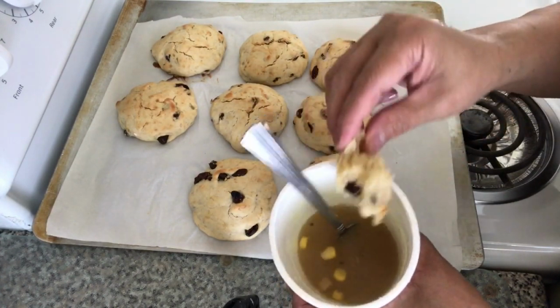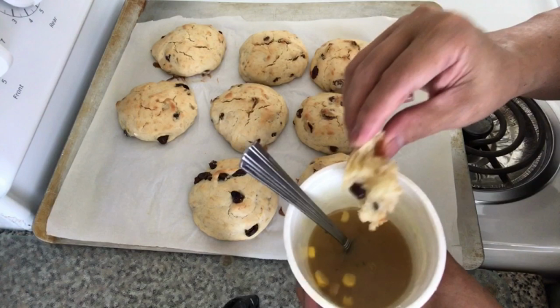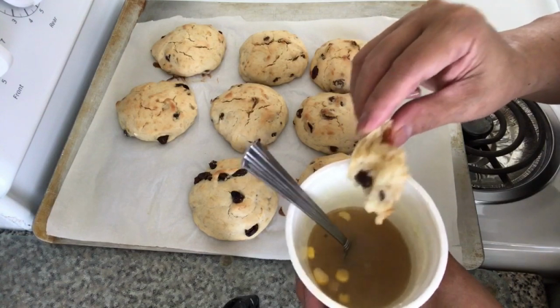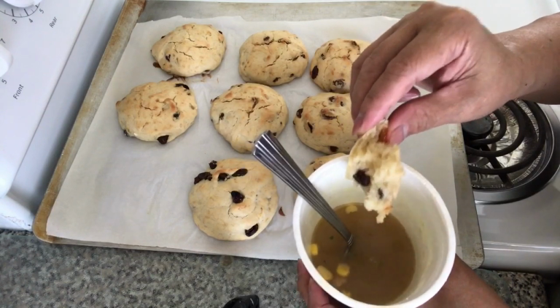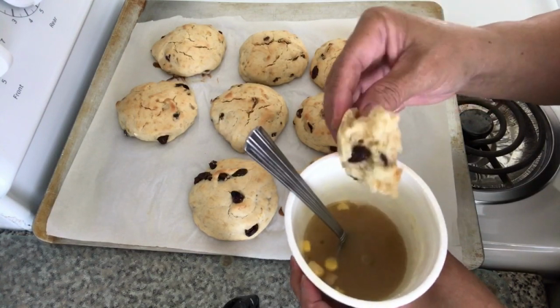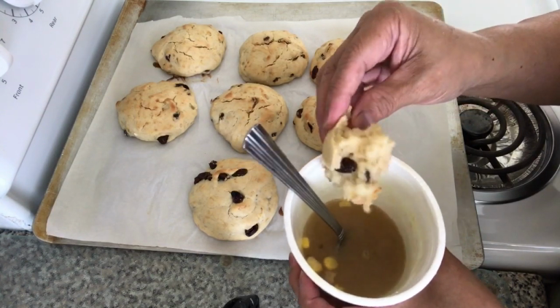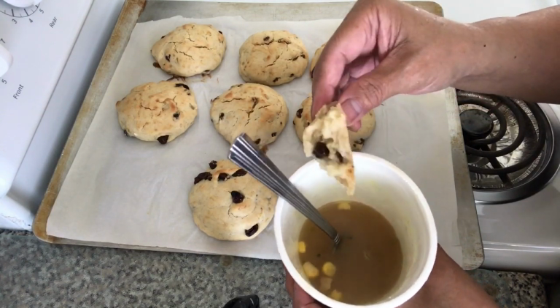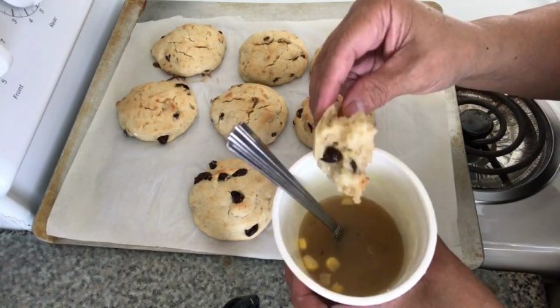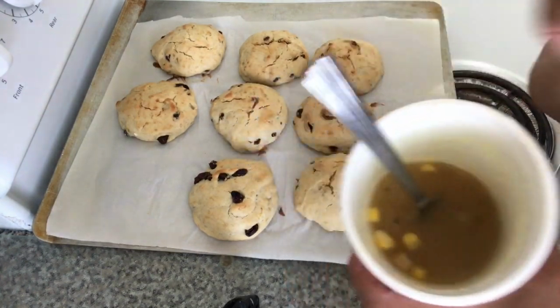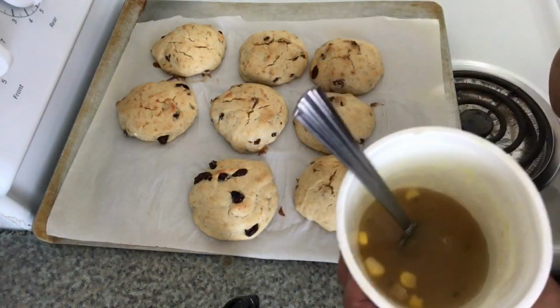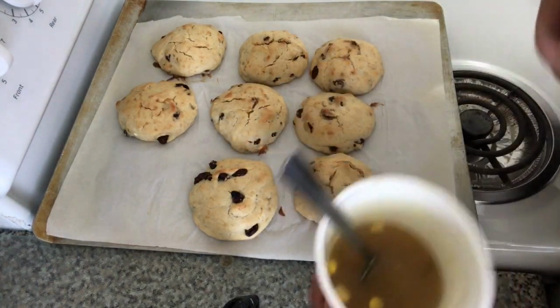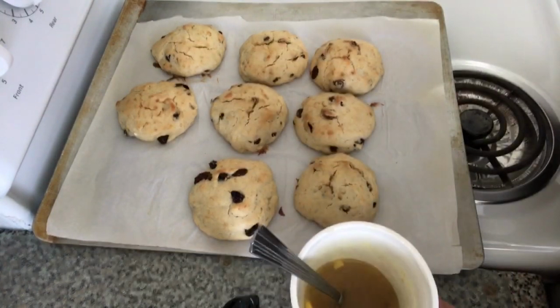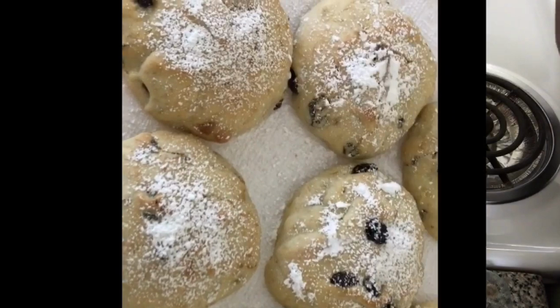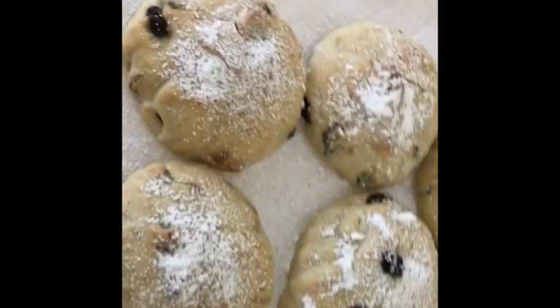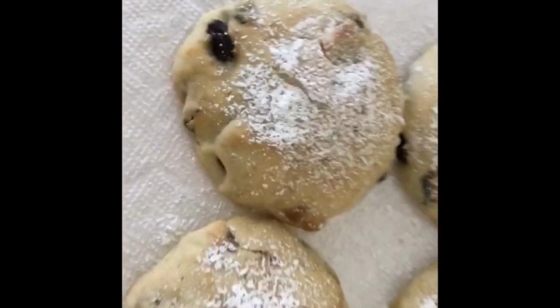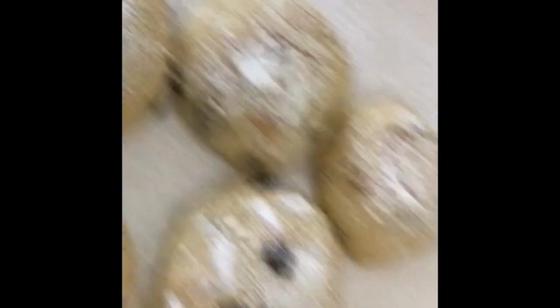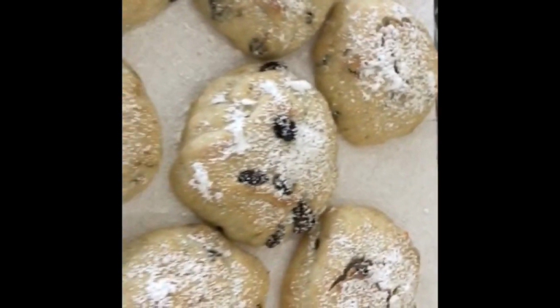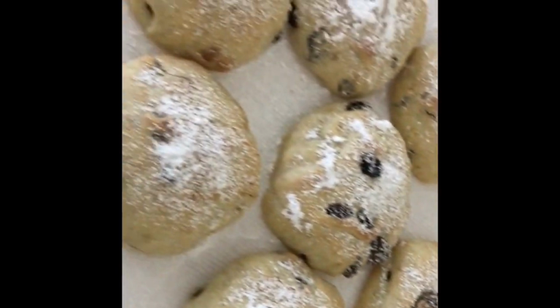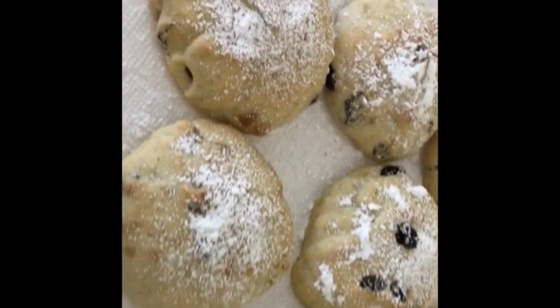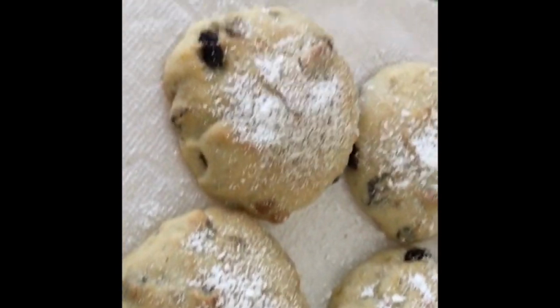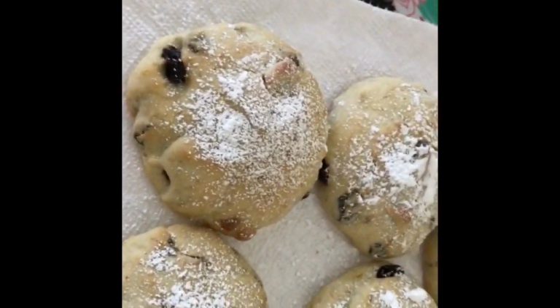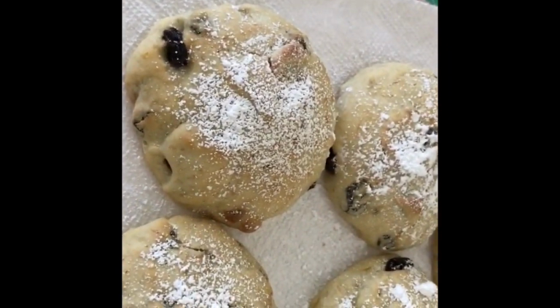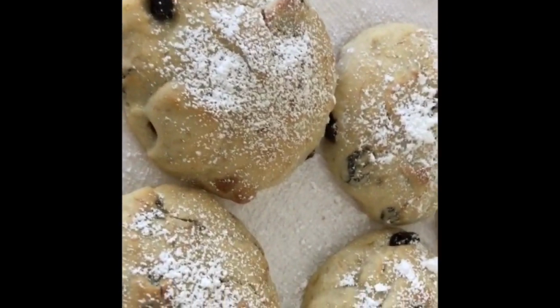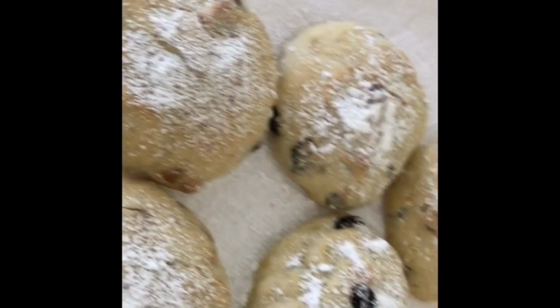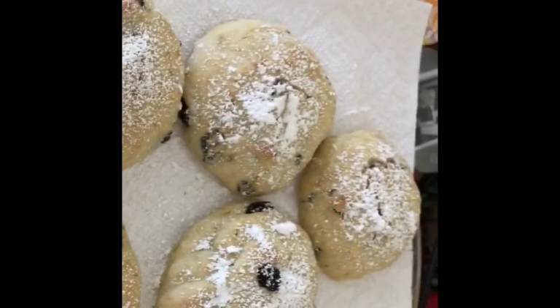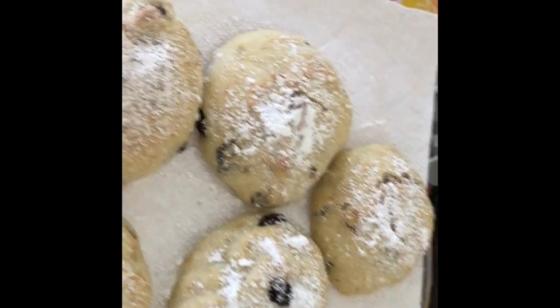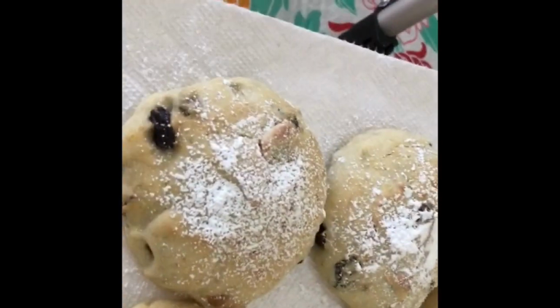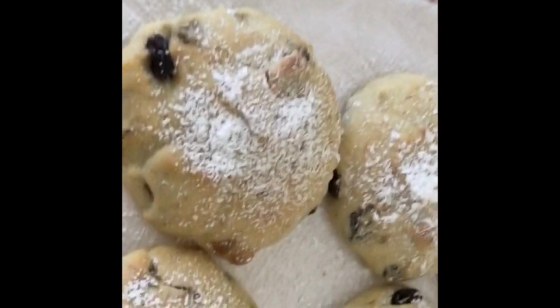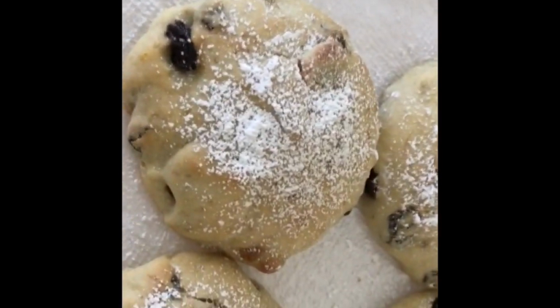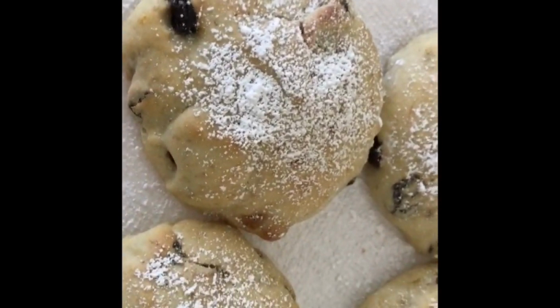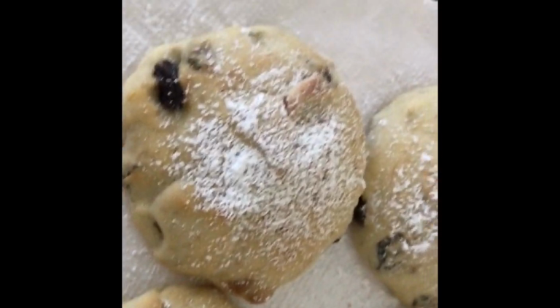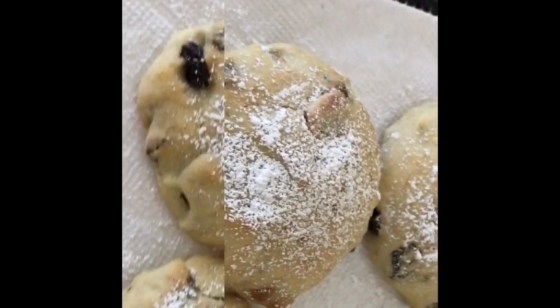Here you guys — my banana cookie bread. I sprinkled it with powdered sugar.